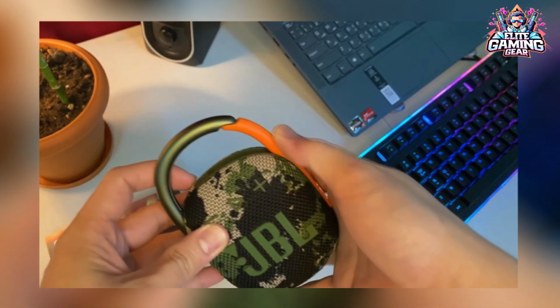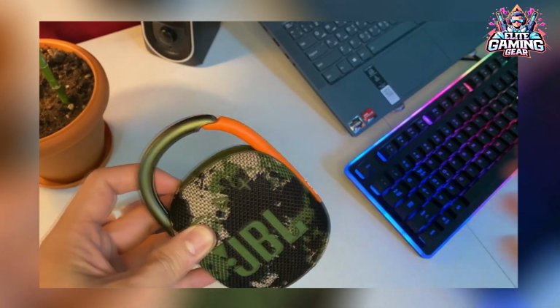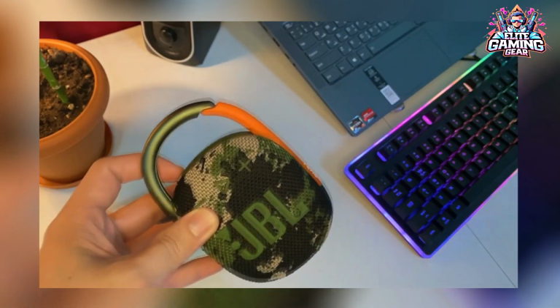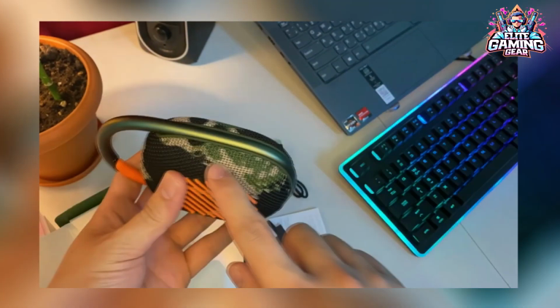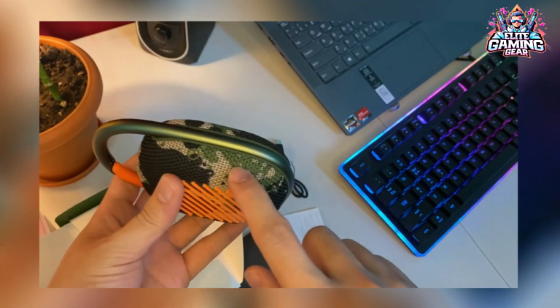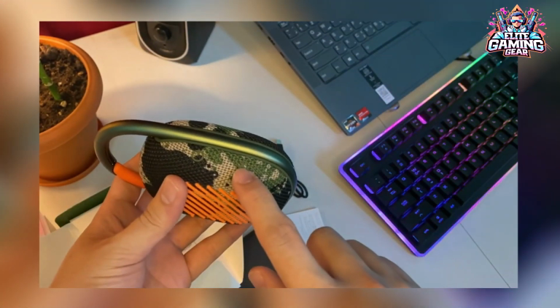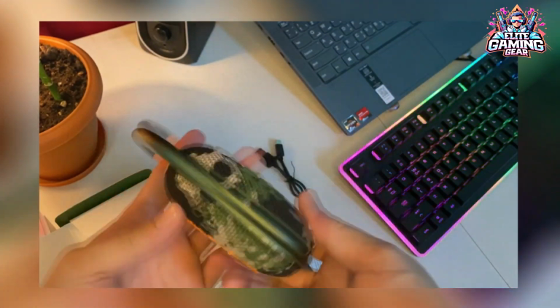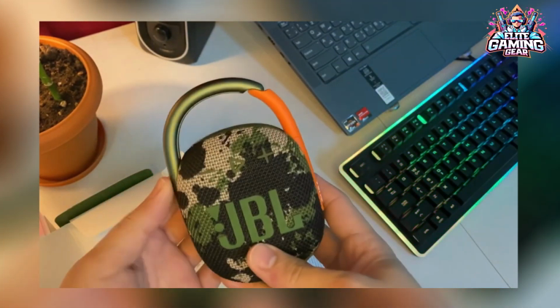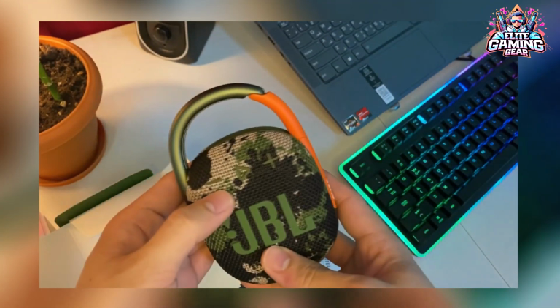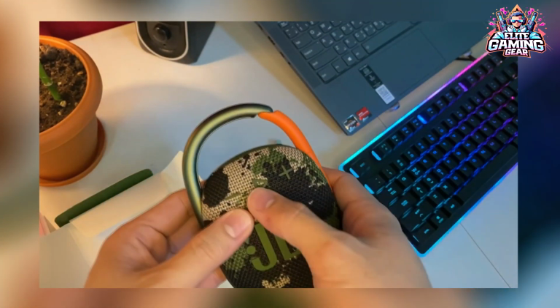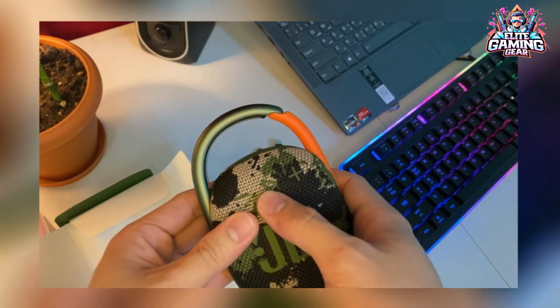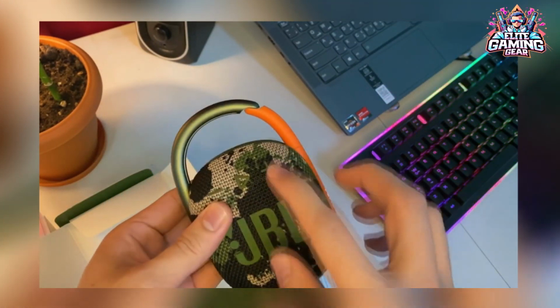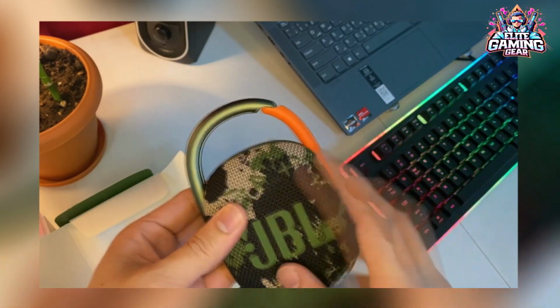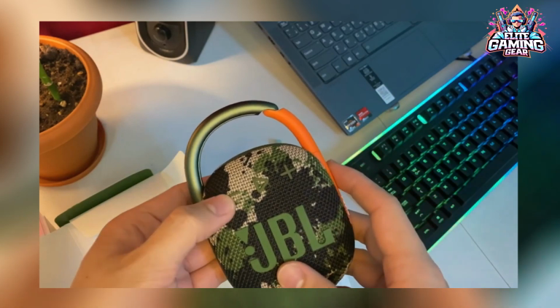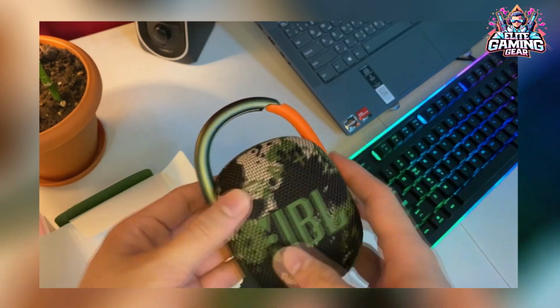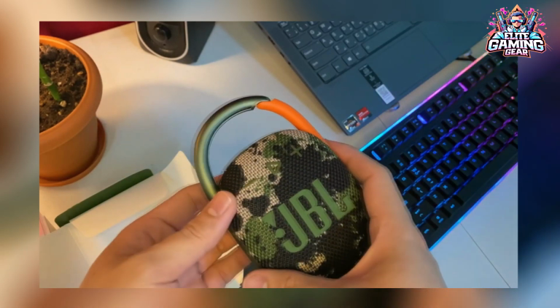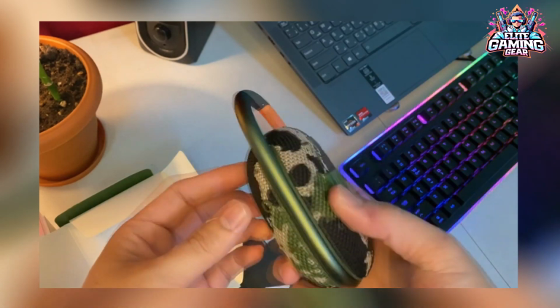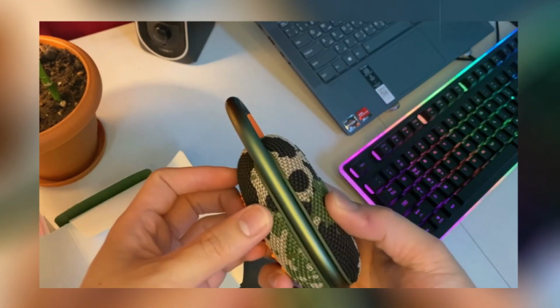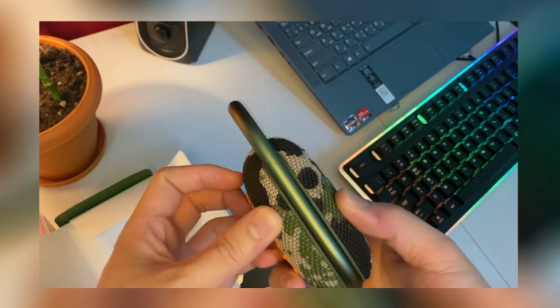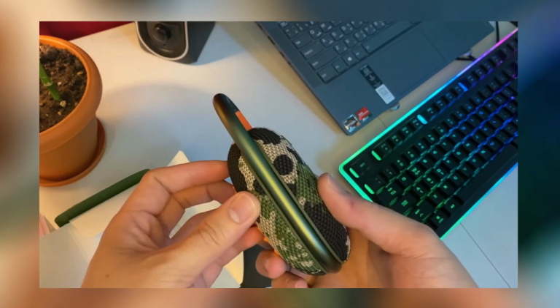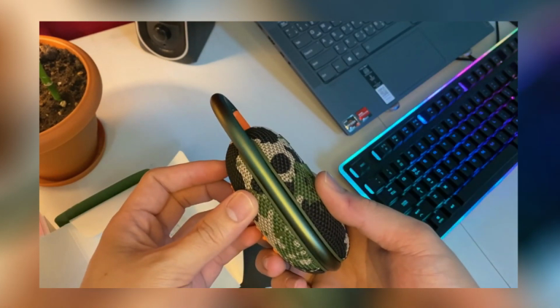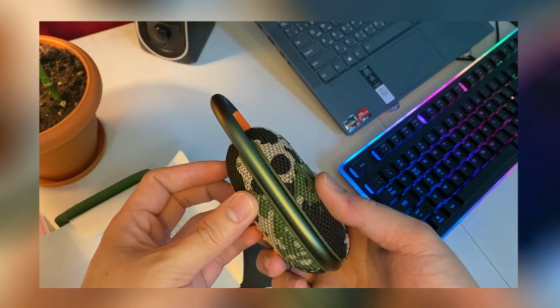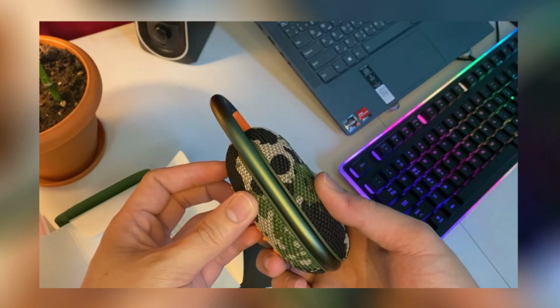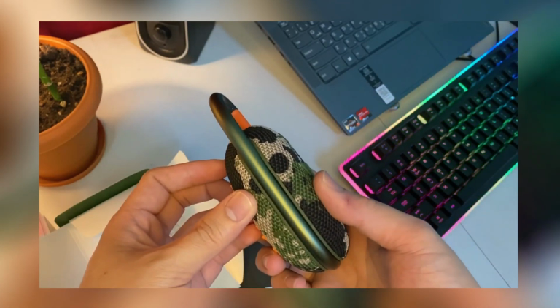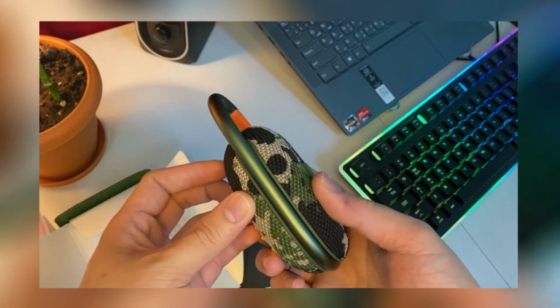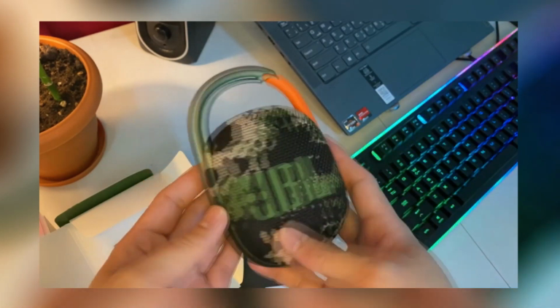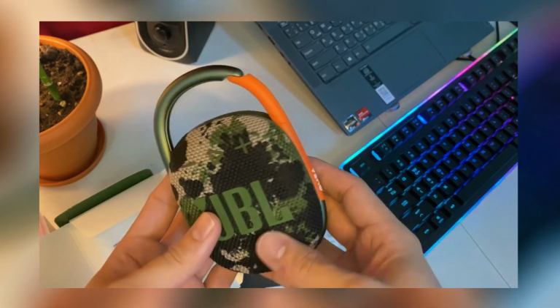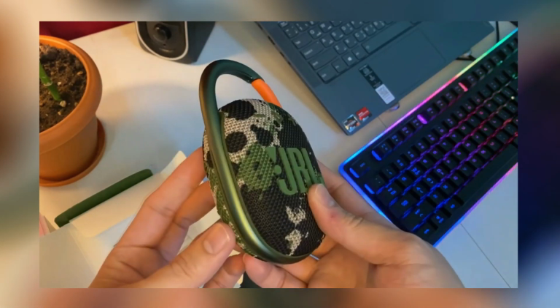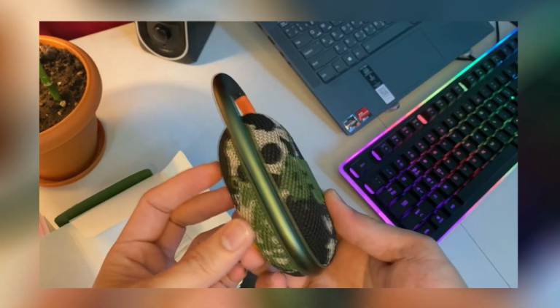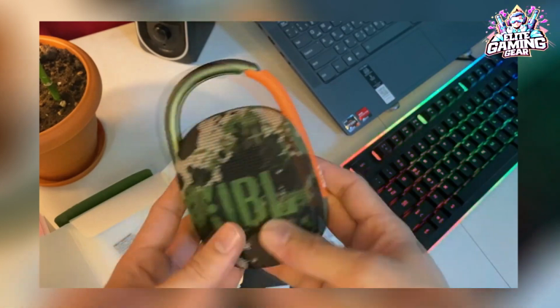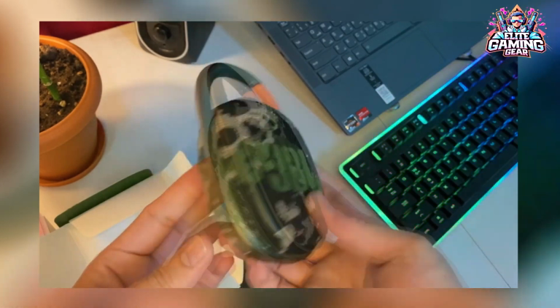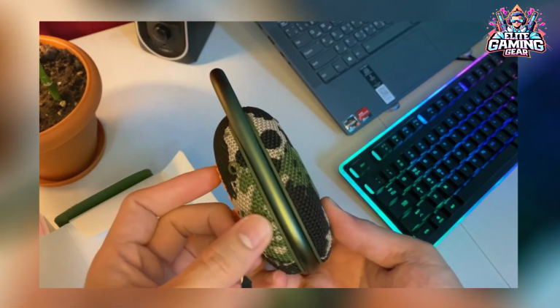This time around, JBL embedded the most tenuous parts of the clip into the casing. It takes no effort to operate the clip with one hand, which is great for biking around the city.